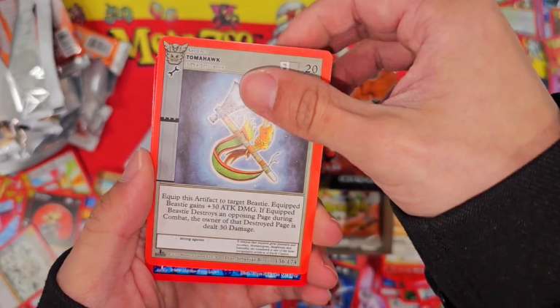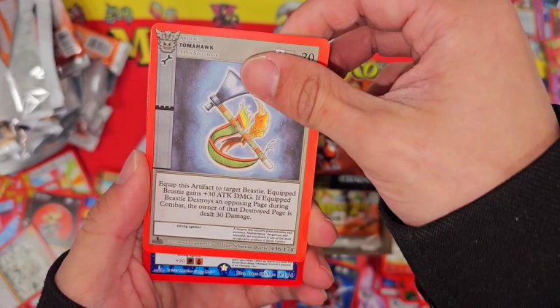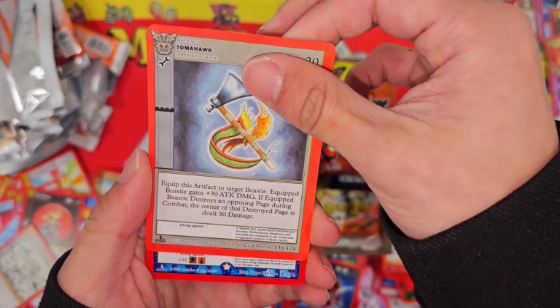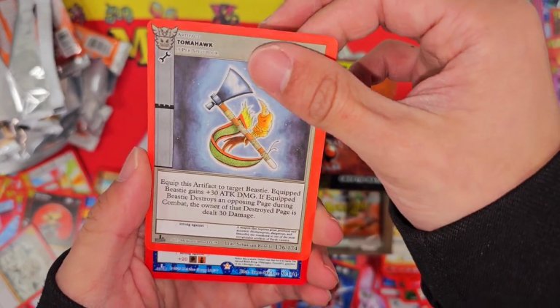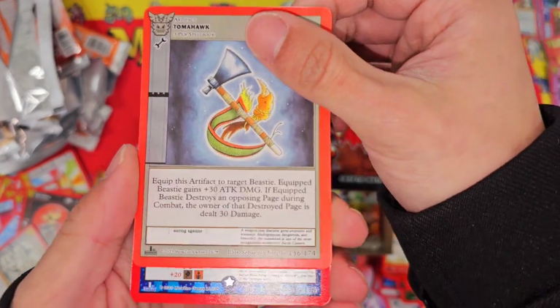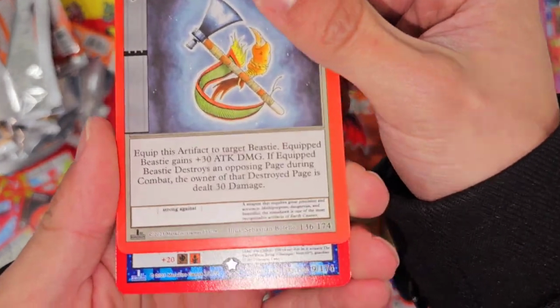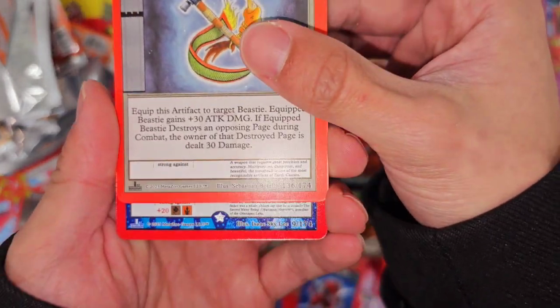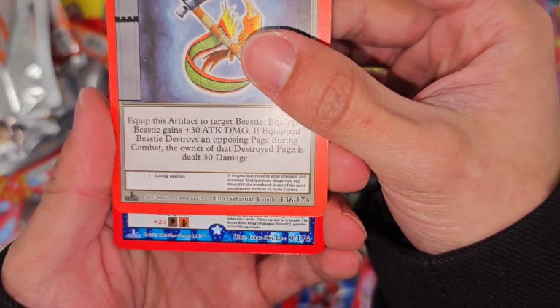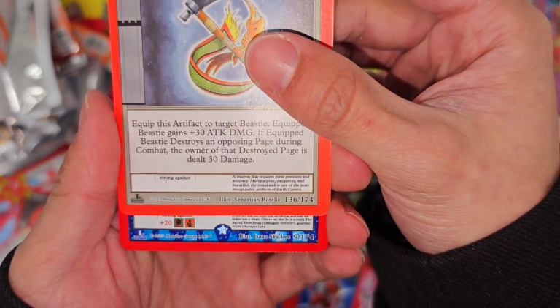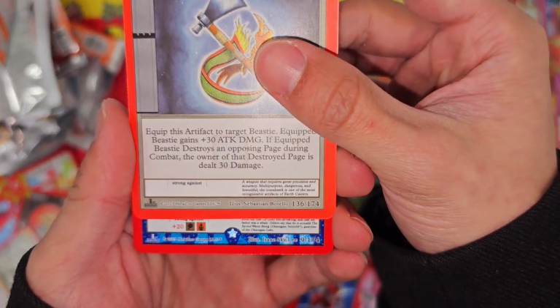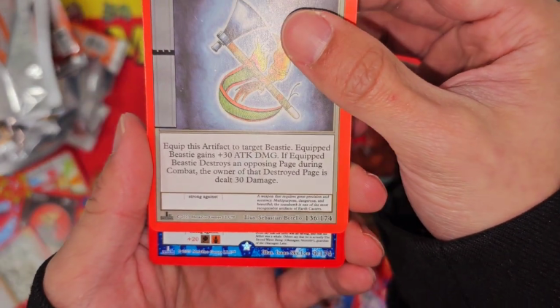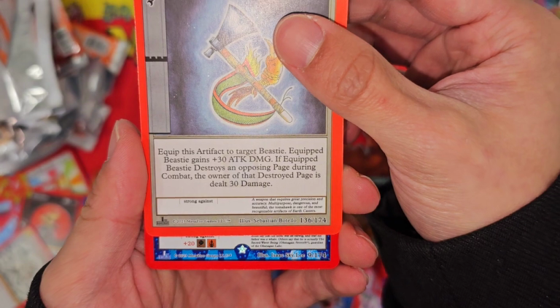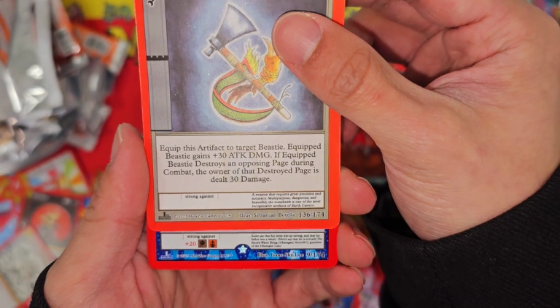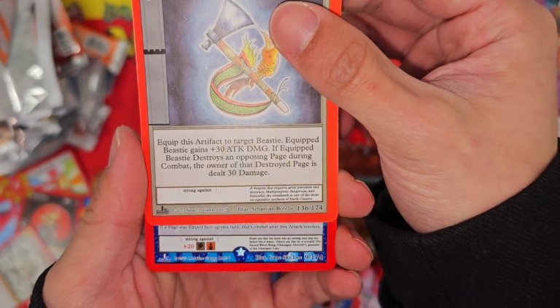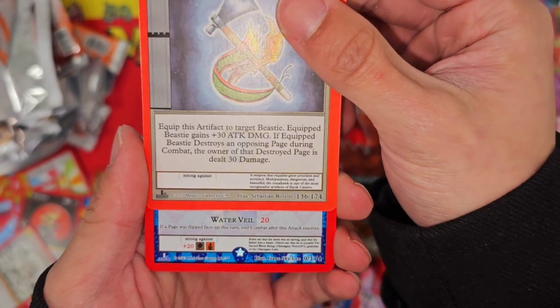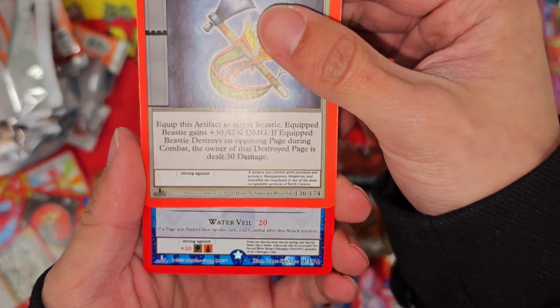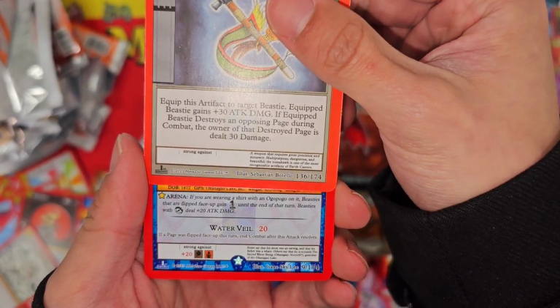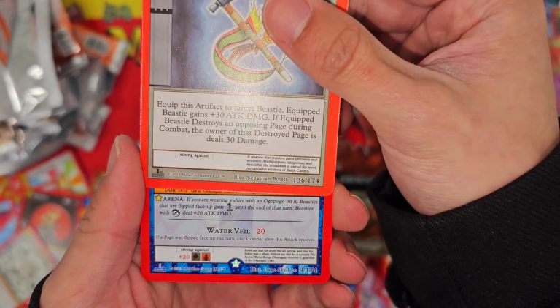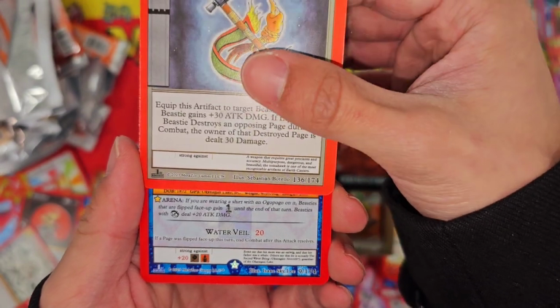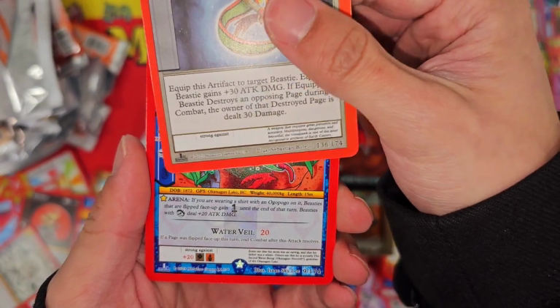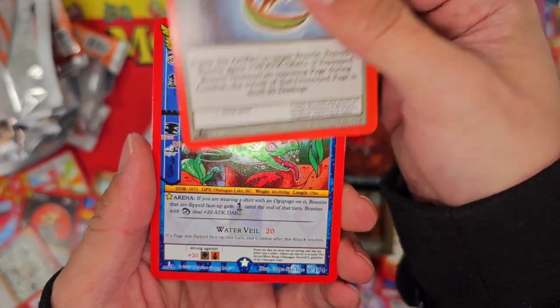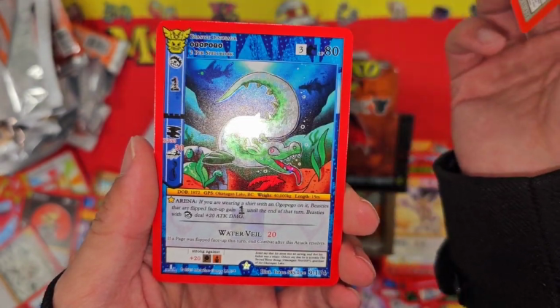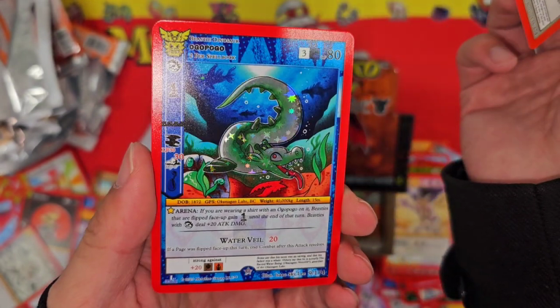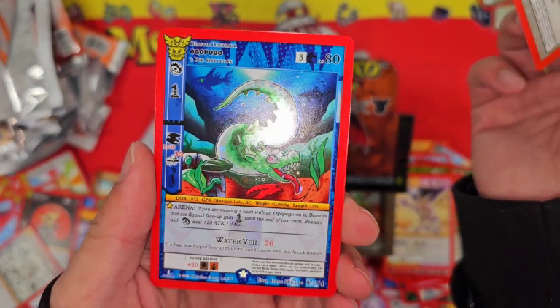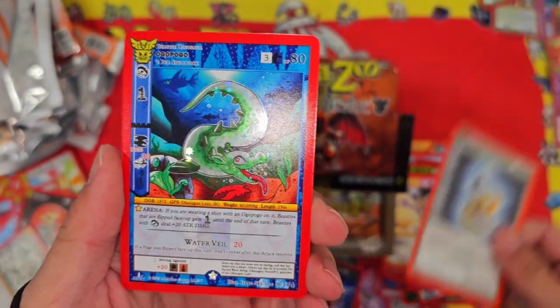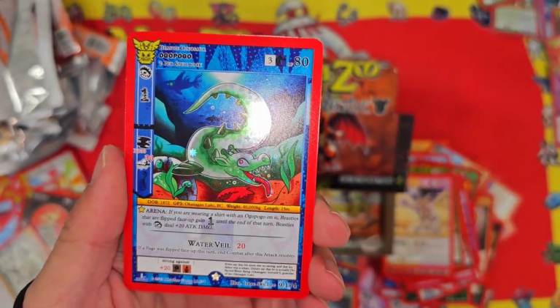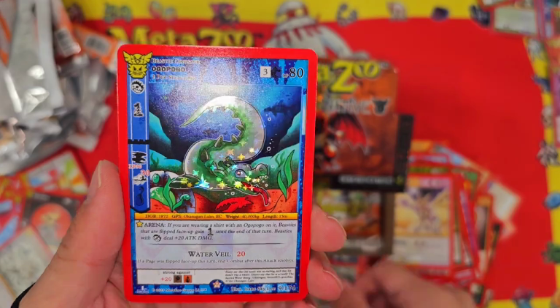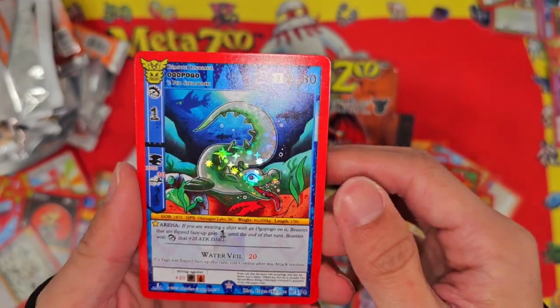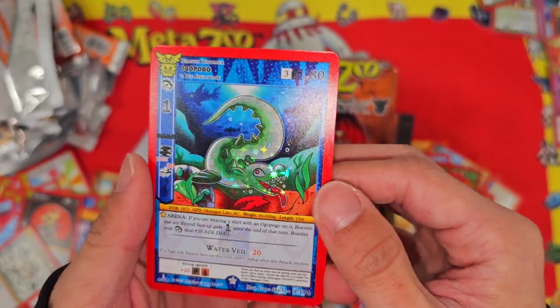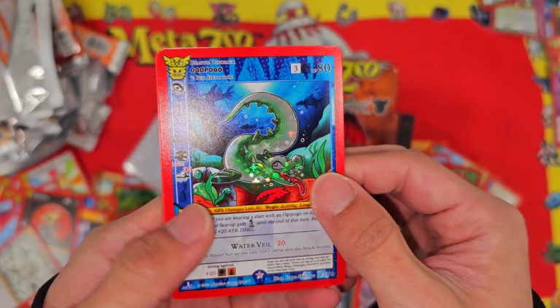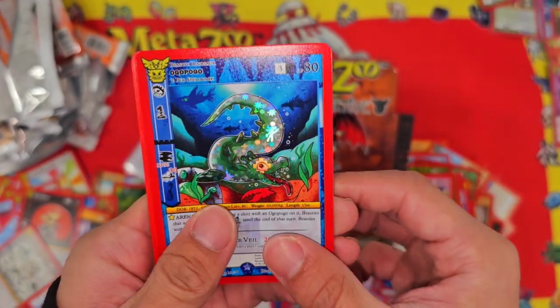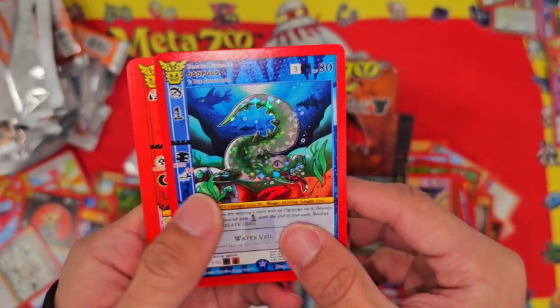Tomahawk, got a rare coming up — nine out of 174. What do we have? Water Veil — no, it's Ocapulco Reverse — there we go. Vision Quest.